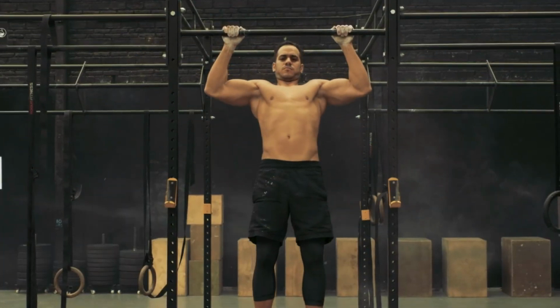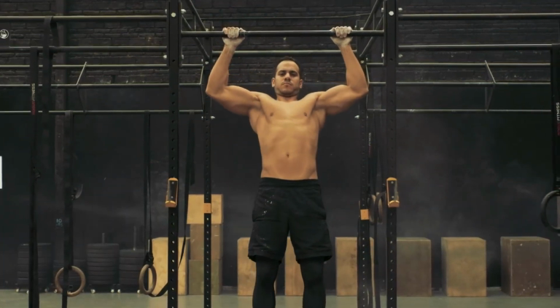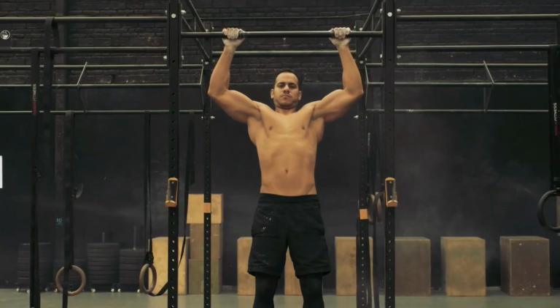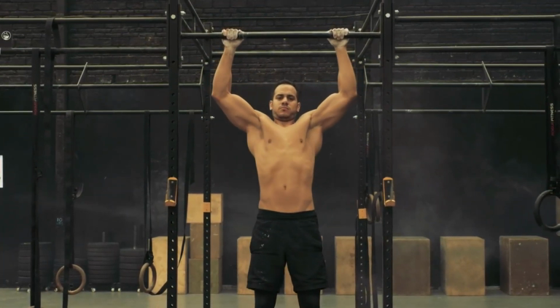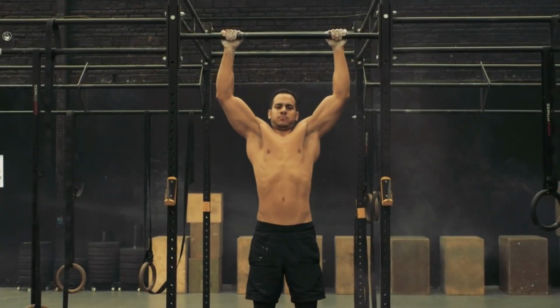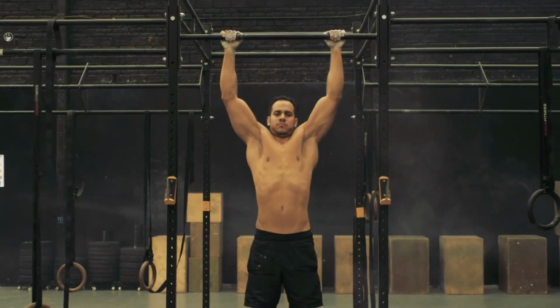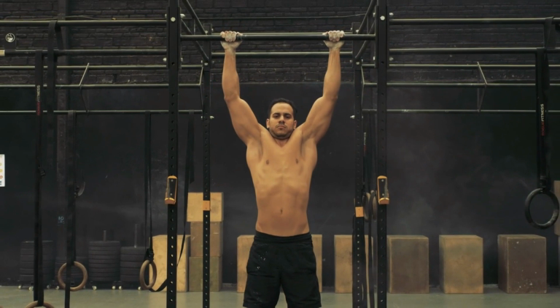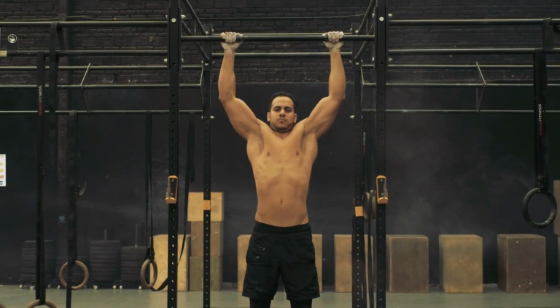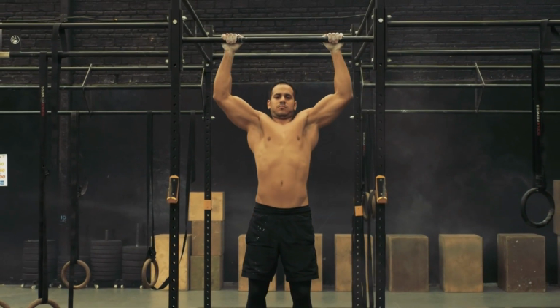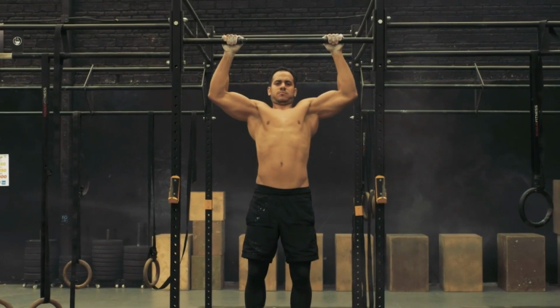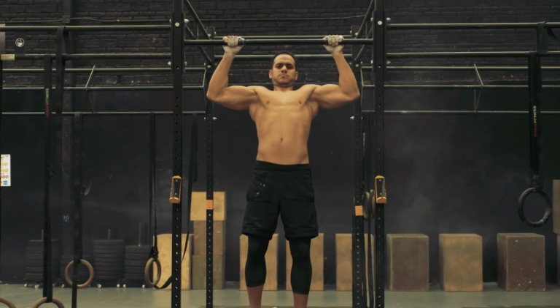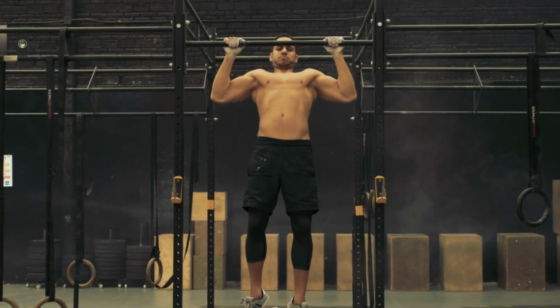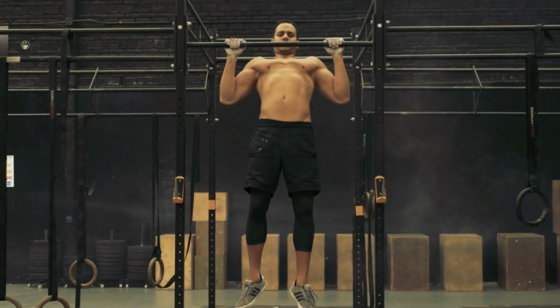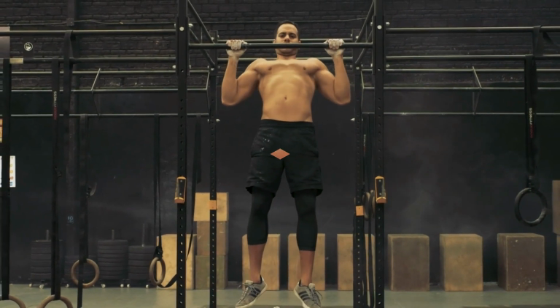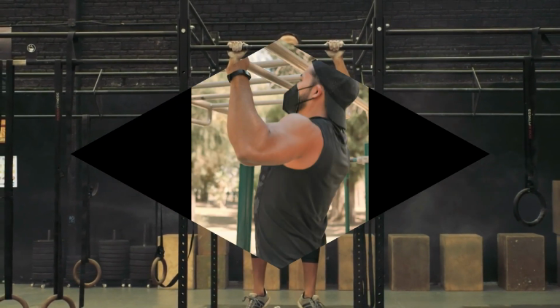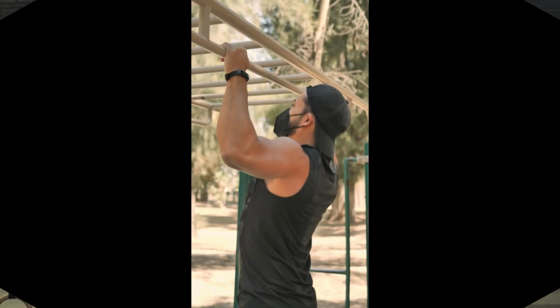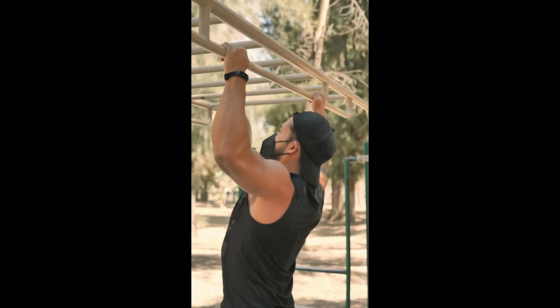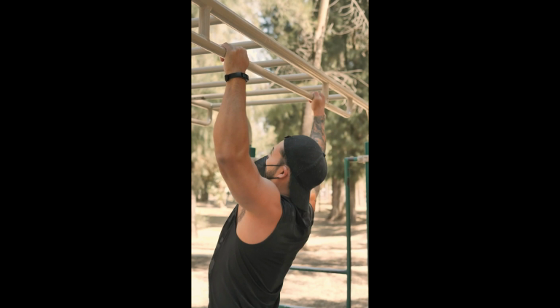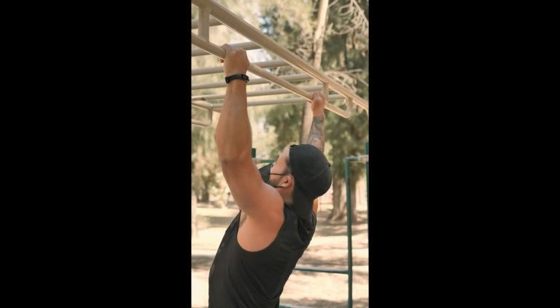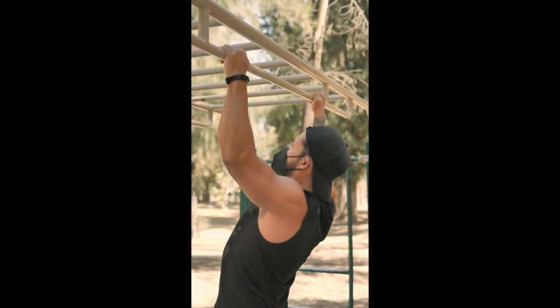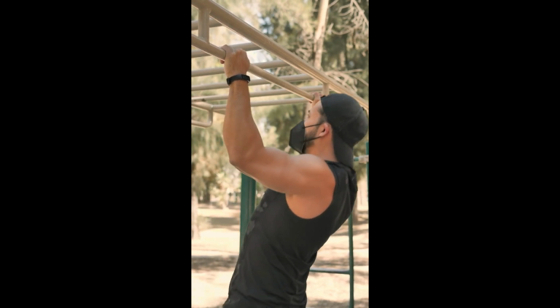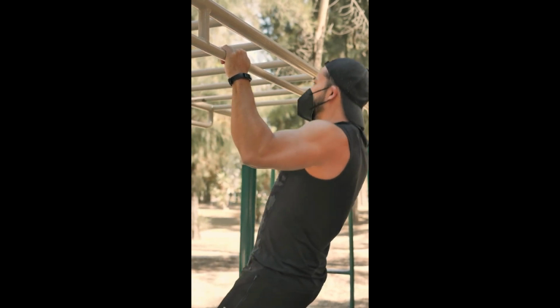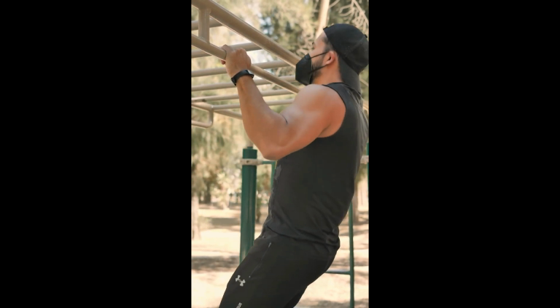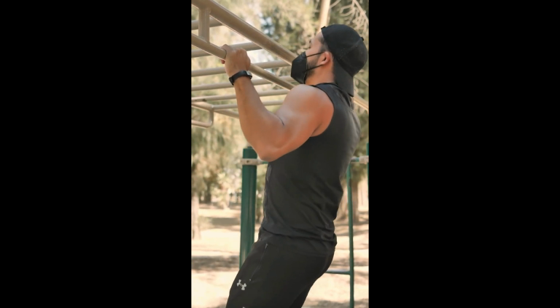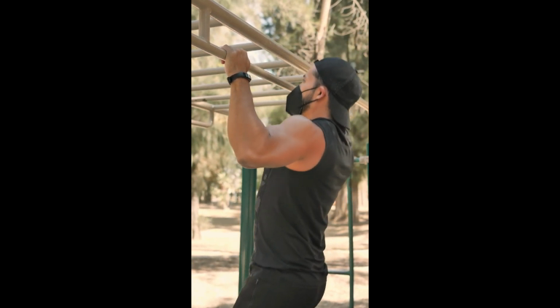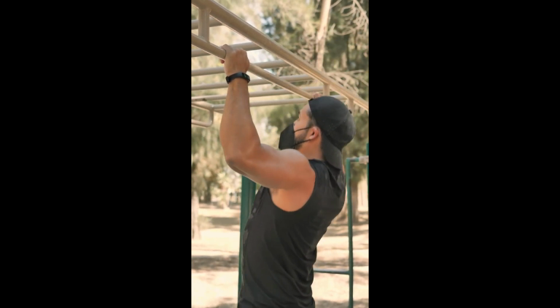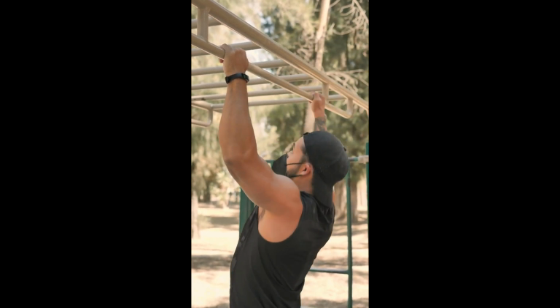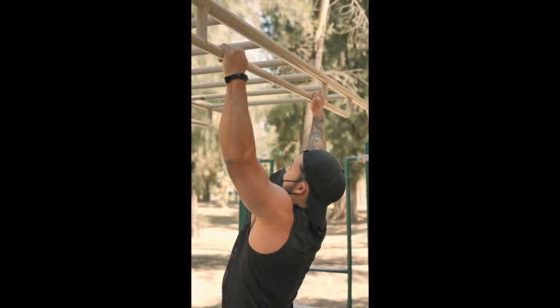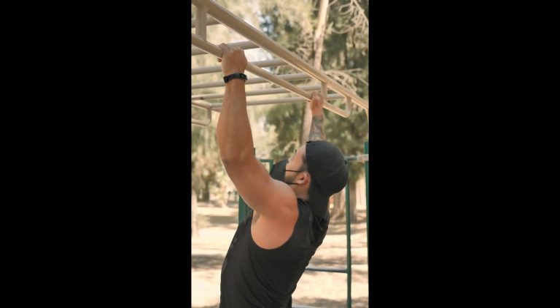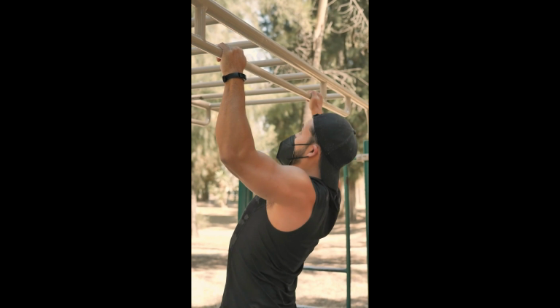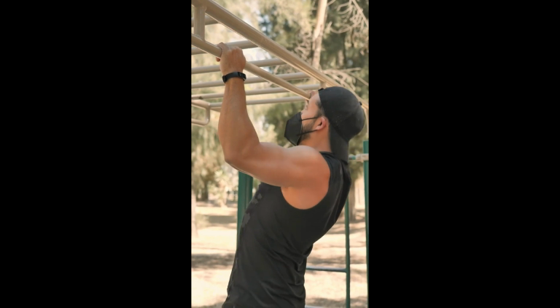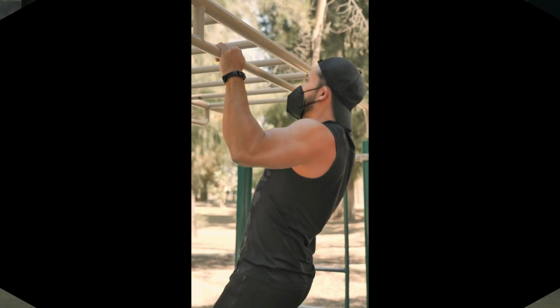Number 4: Pull-ups. This exercise is a great way to work your back, biceps, and core. If you're starting out, try using a resistance band to help you get started.